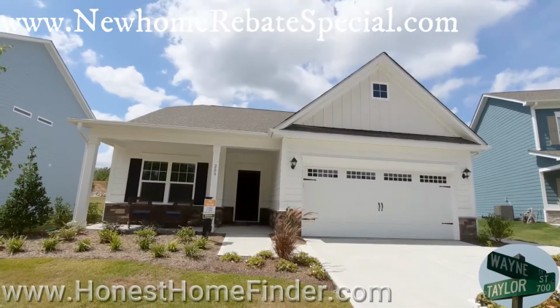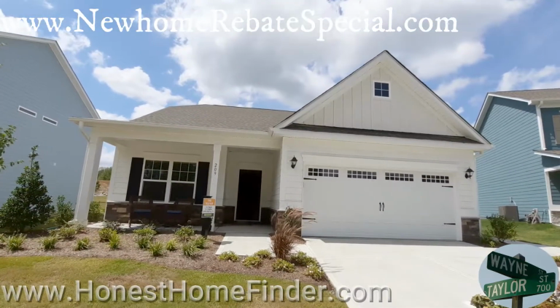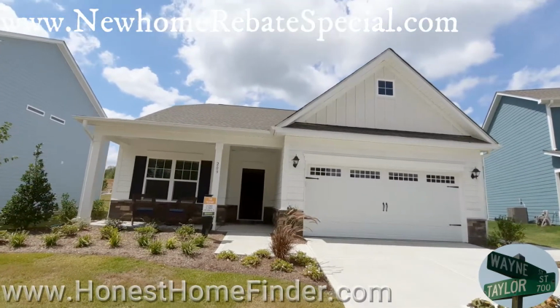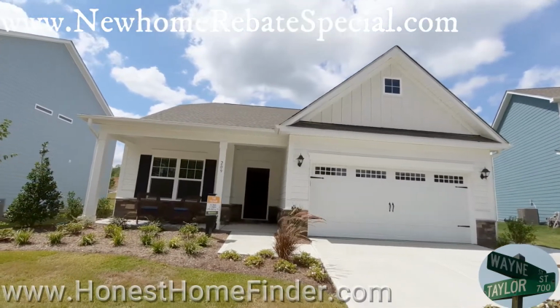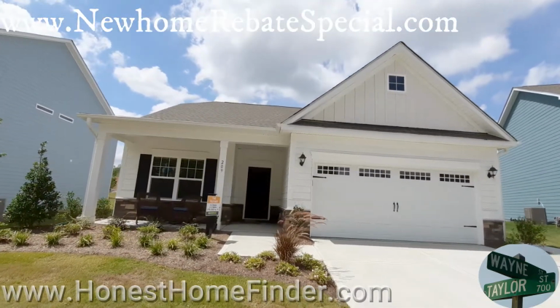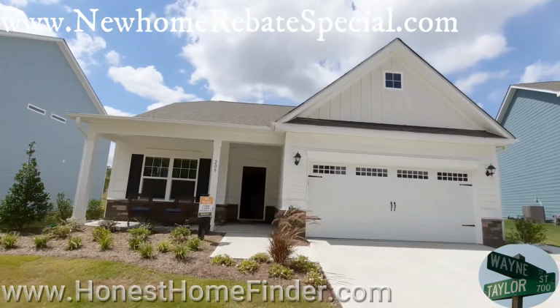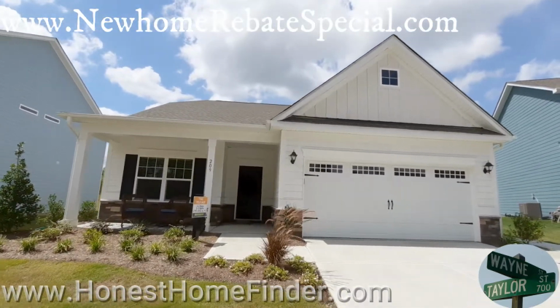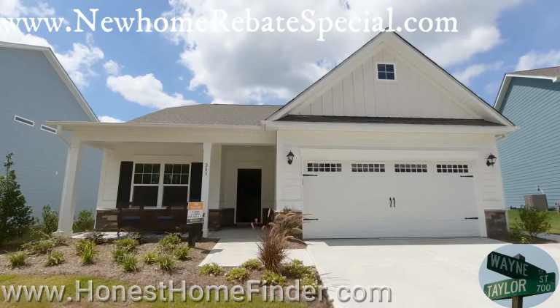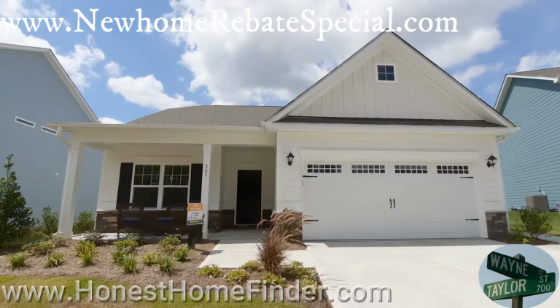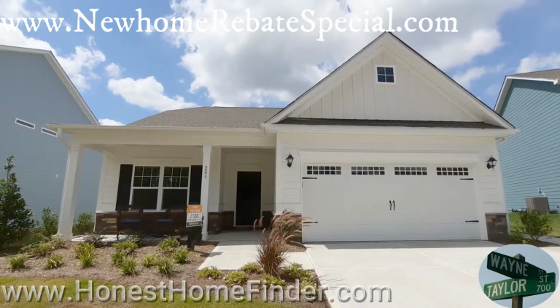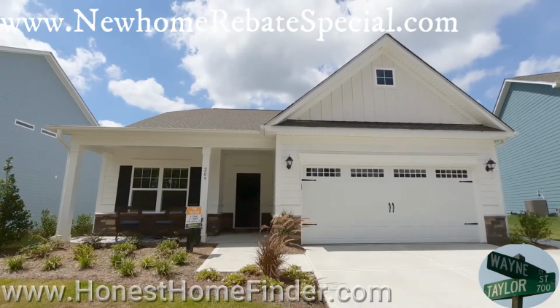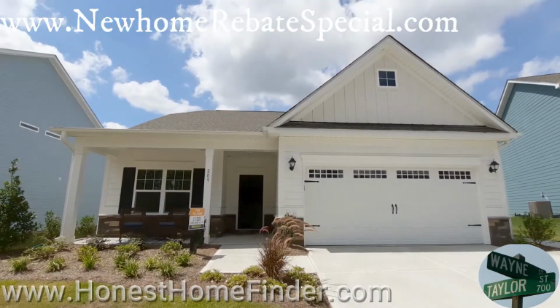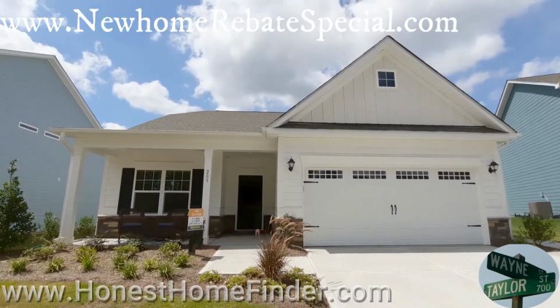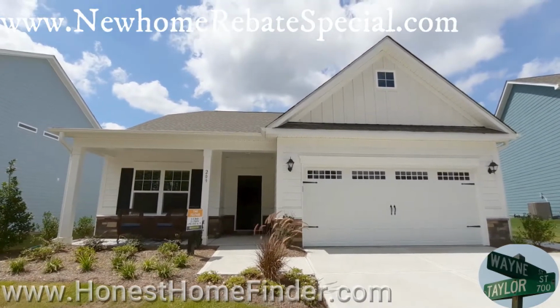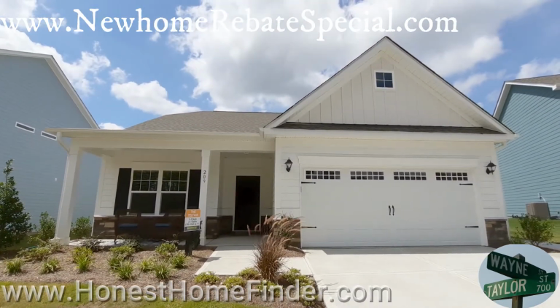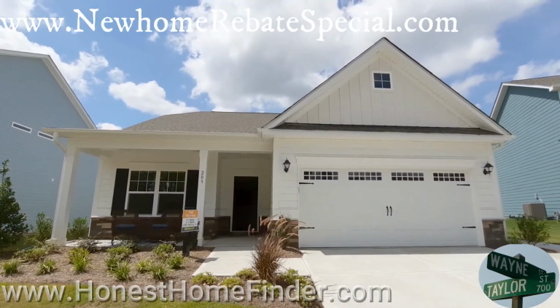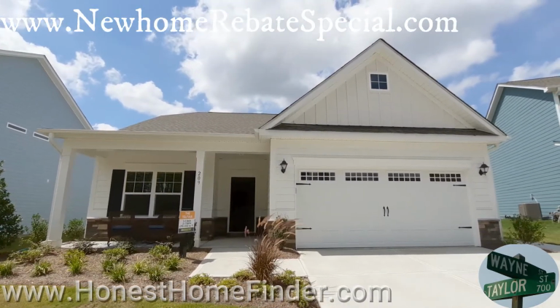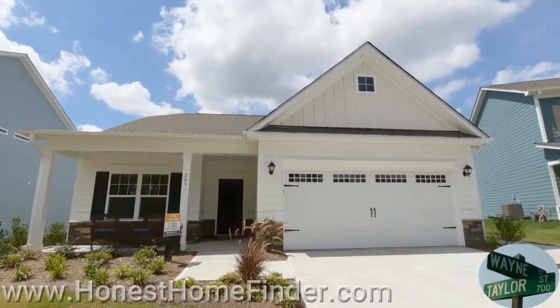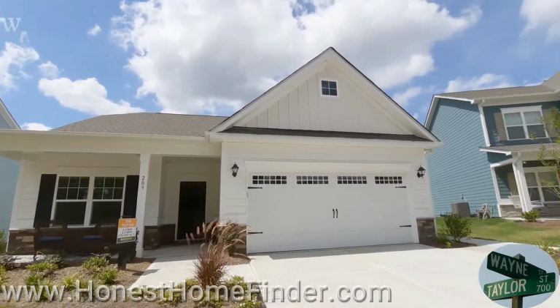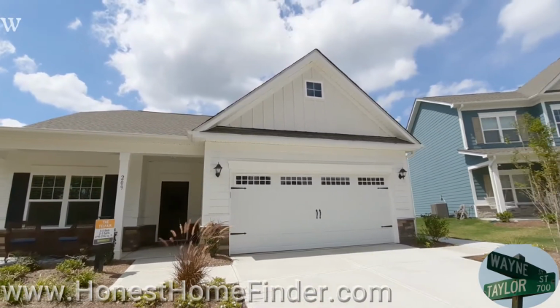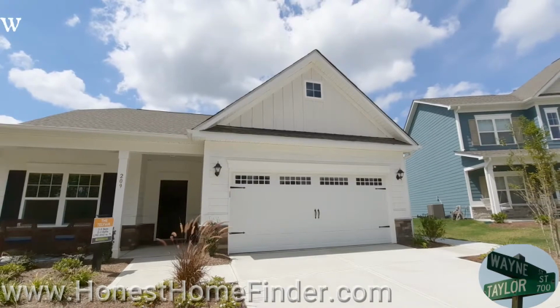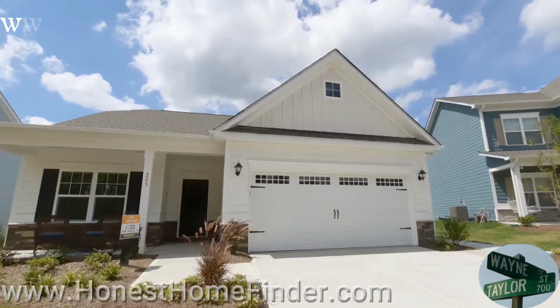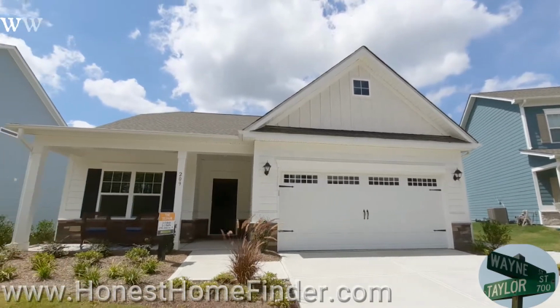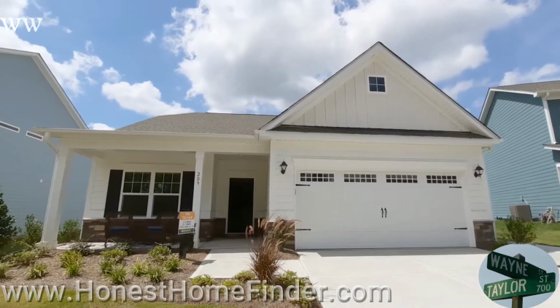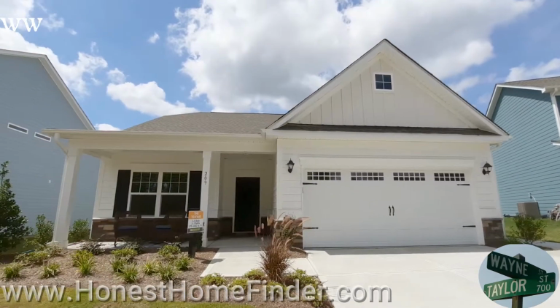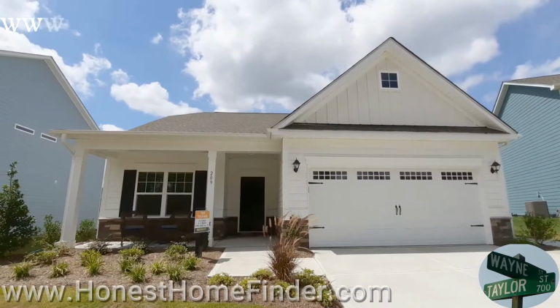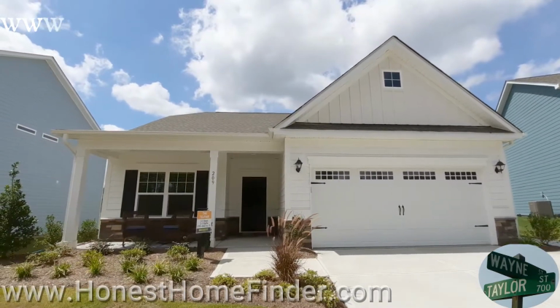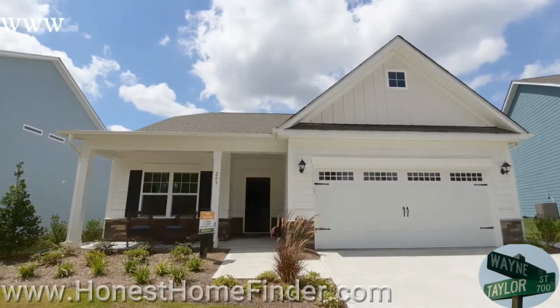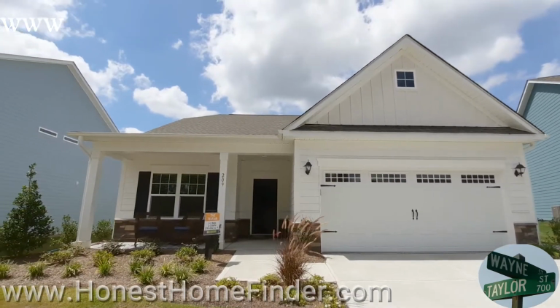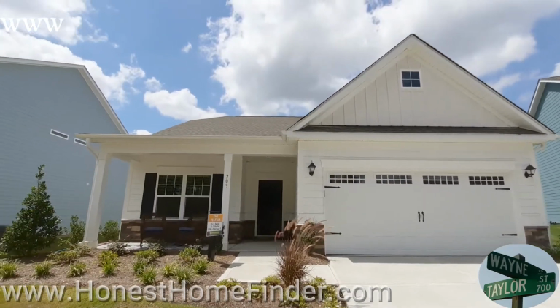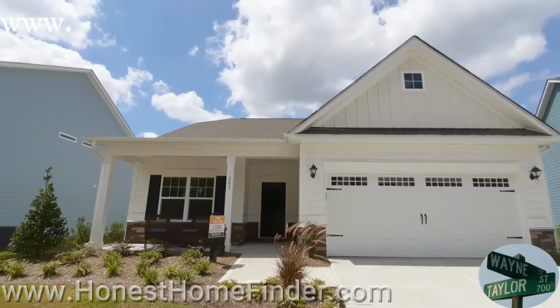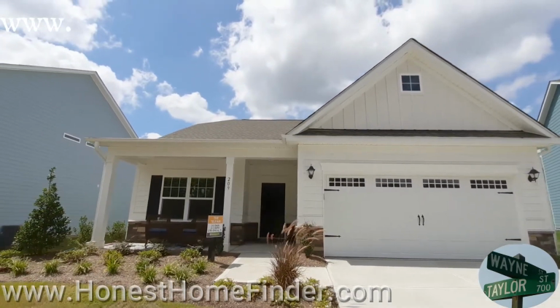Hey folks, Wayne Taylor, Honest Home Finder. I am at River Park, your neighborhood with Smith Douglas.